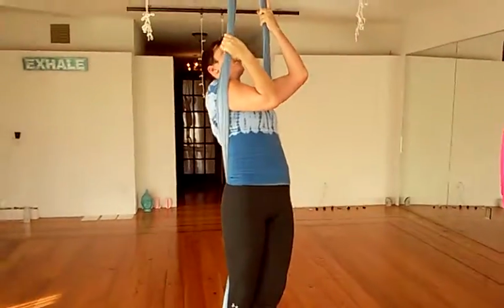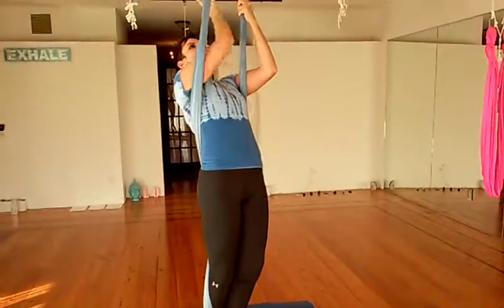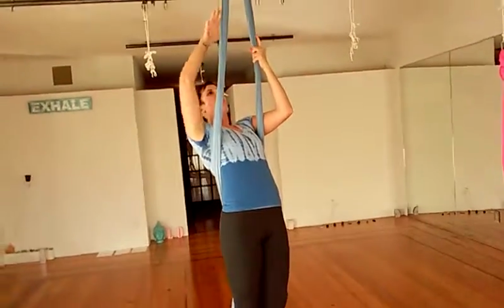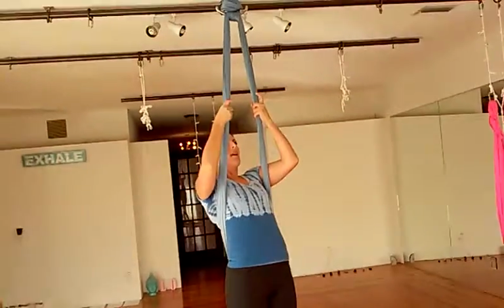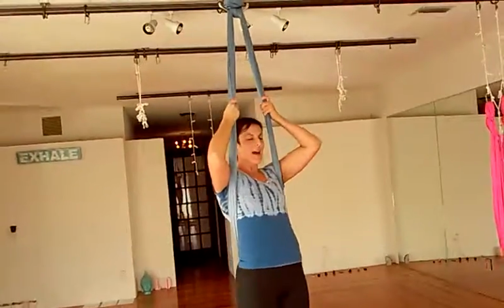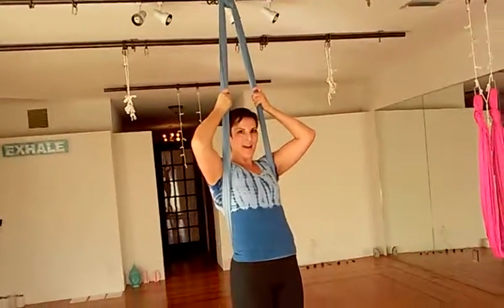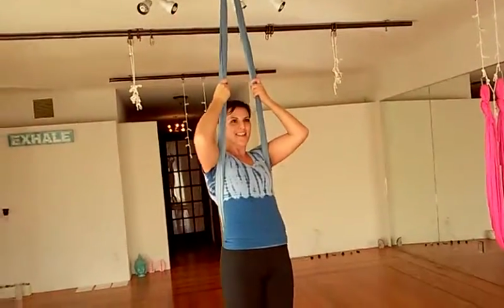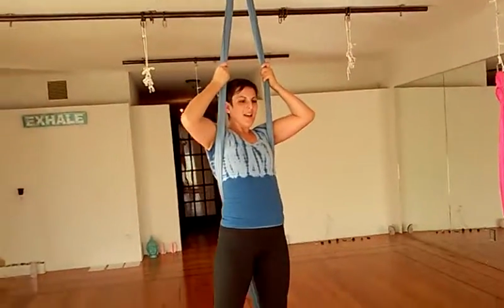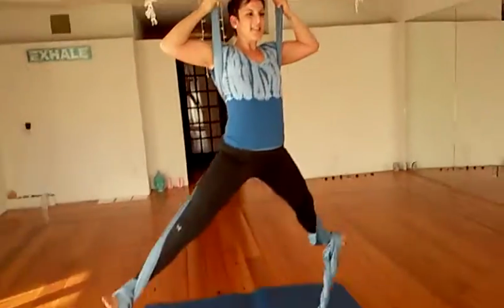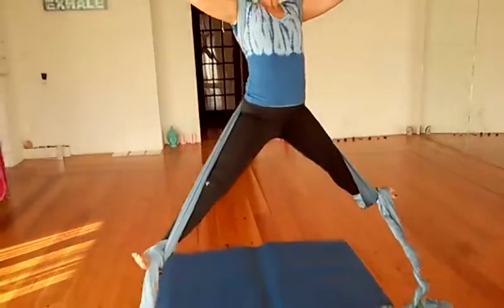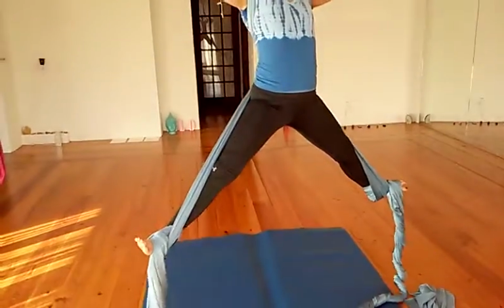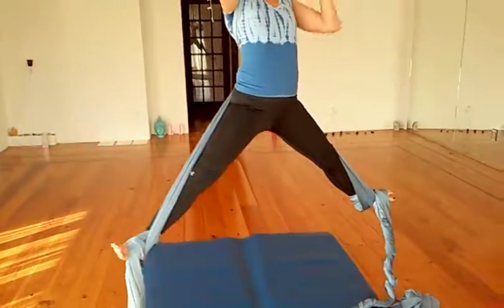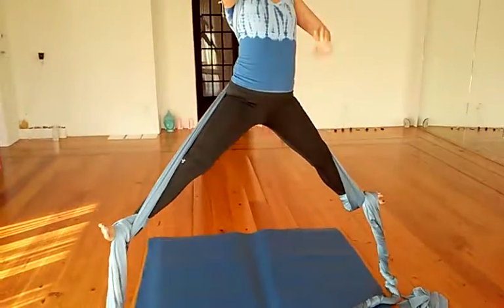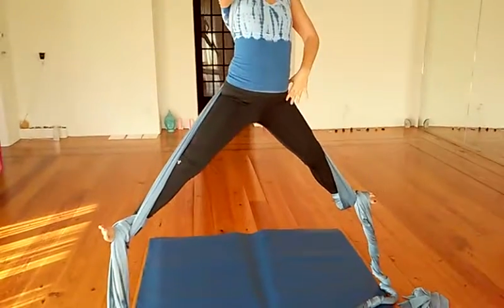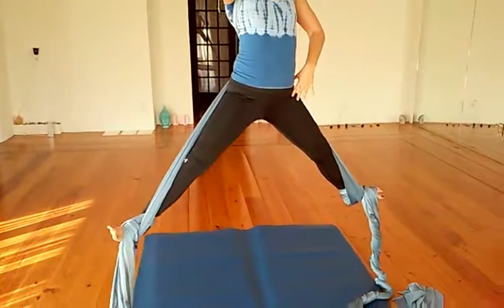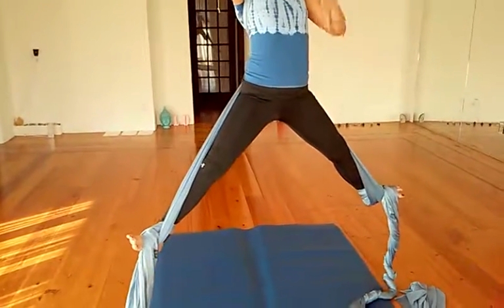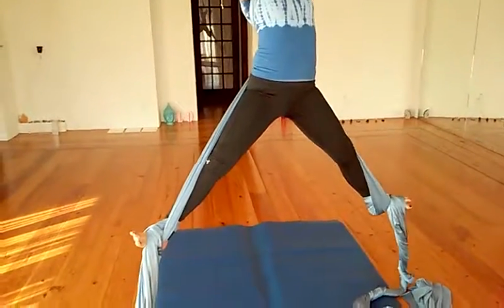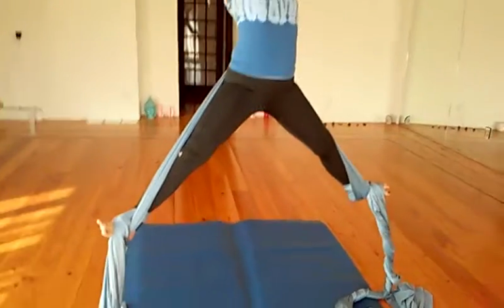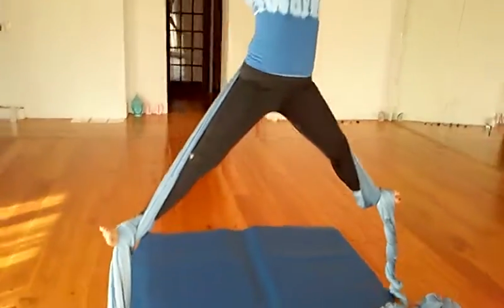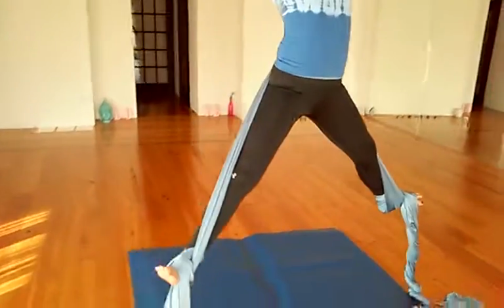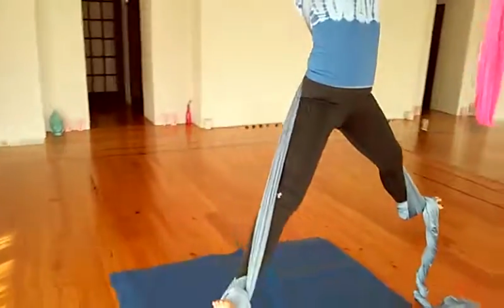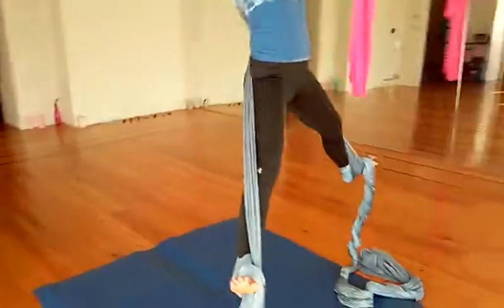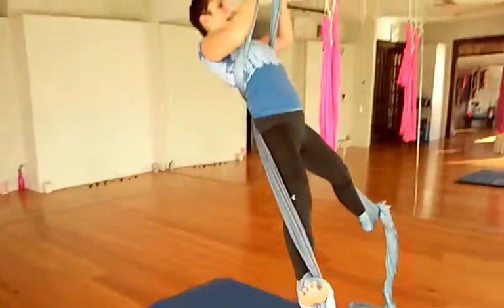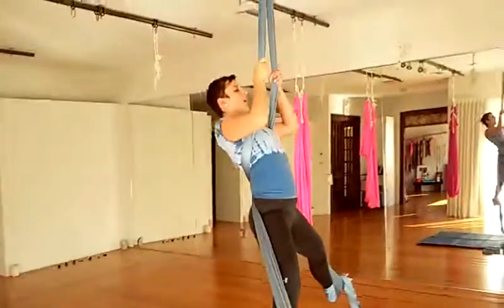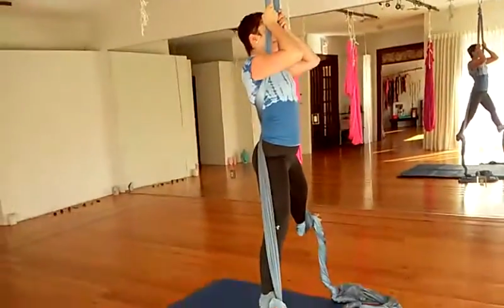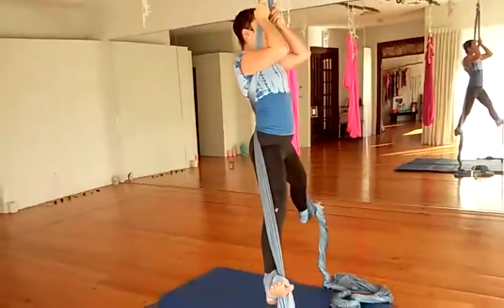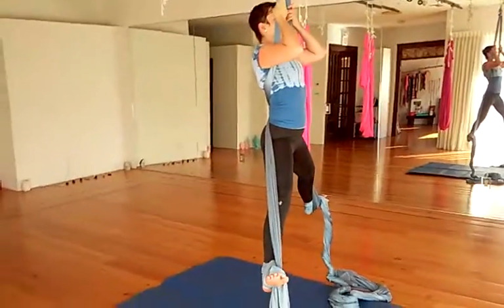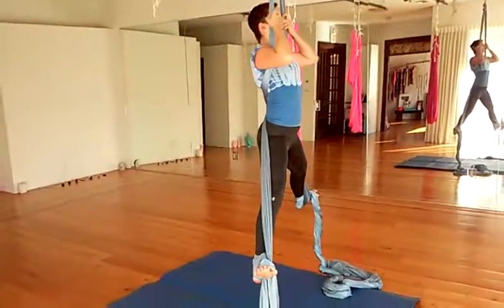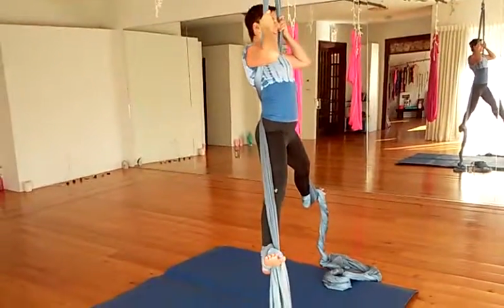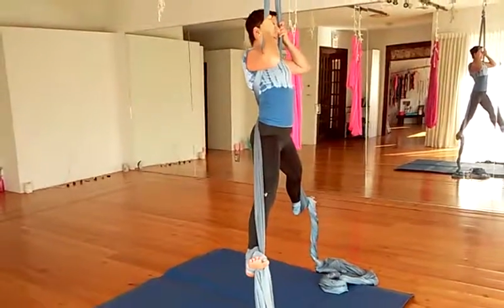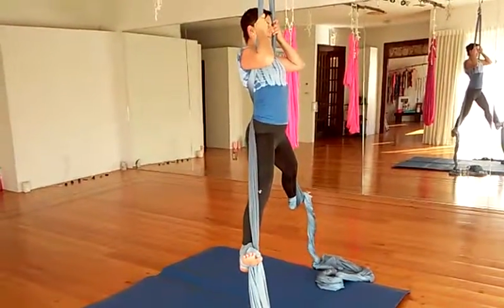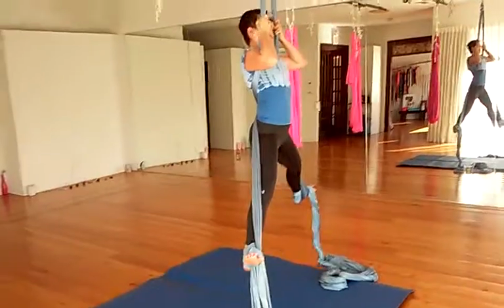I'm going to reach my arms back and behind. I'm going to separate my legs so the fabric is on my lower back. And I'm going to push my arms back while I pipe my legs over into my cross back straddle.